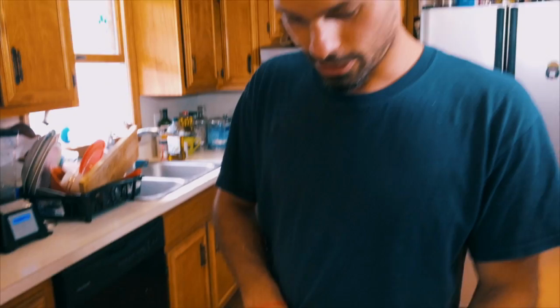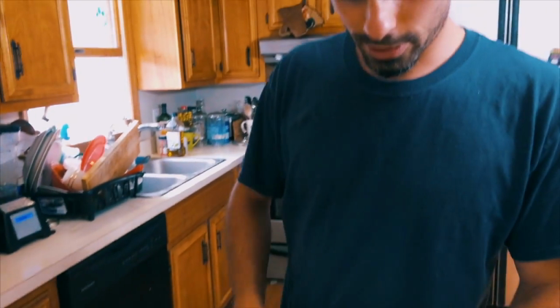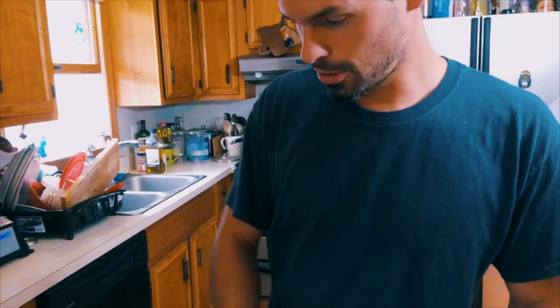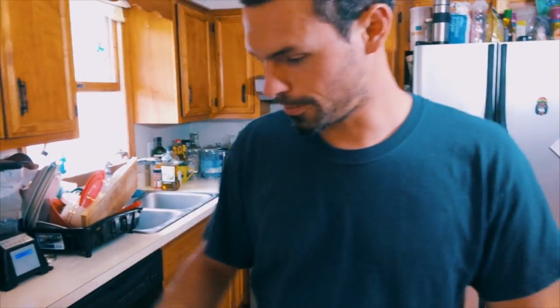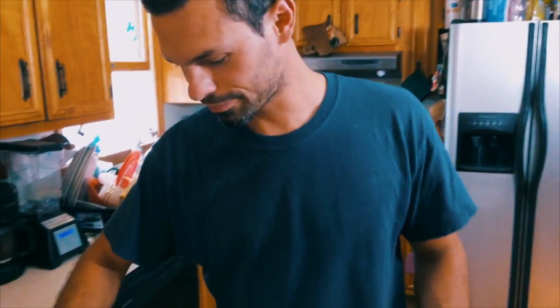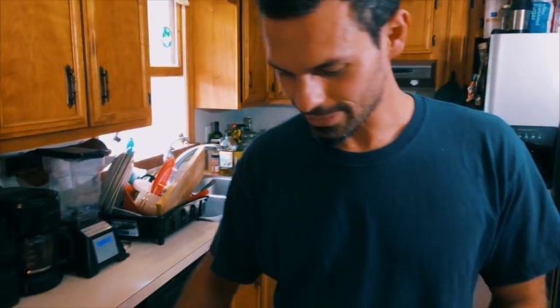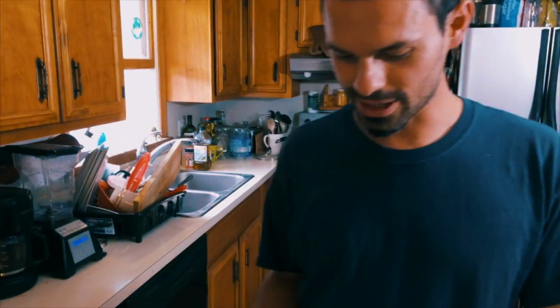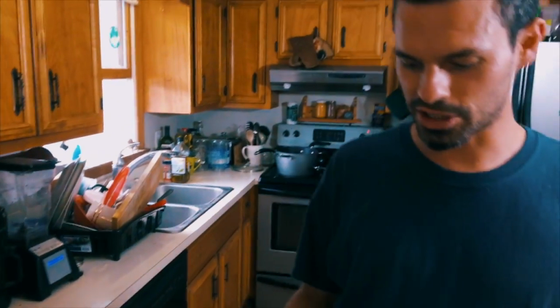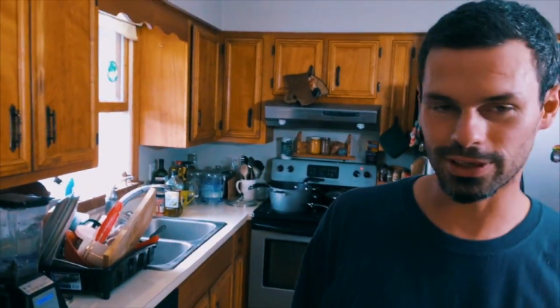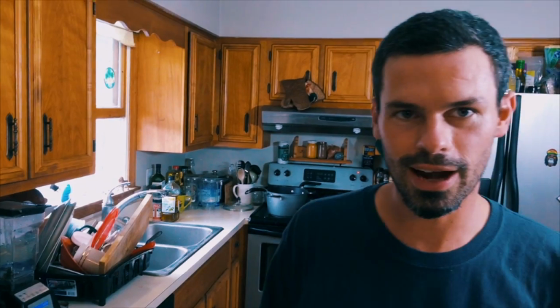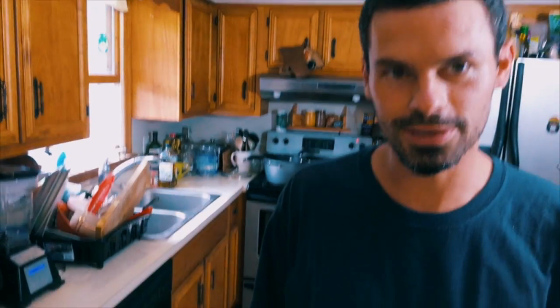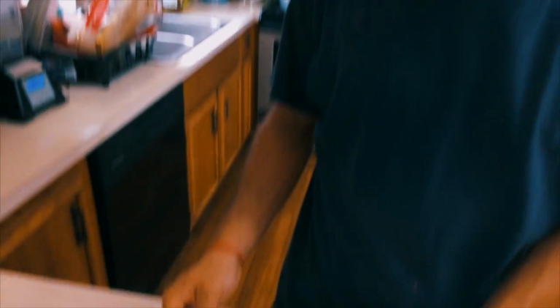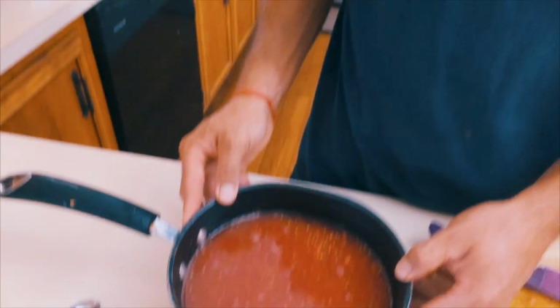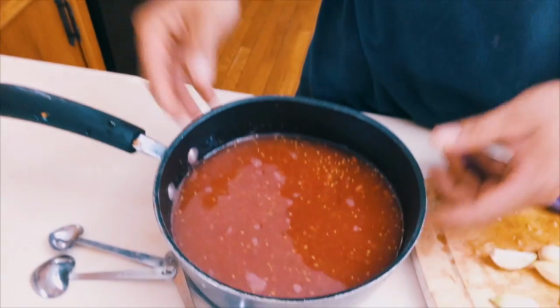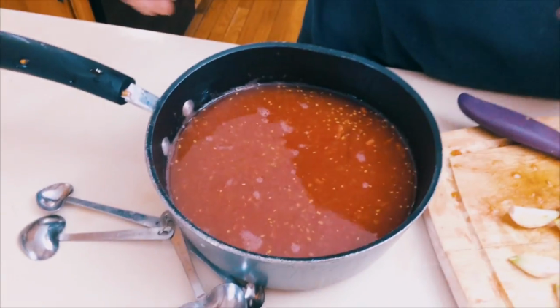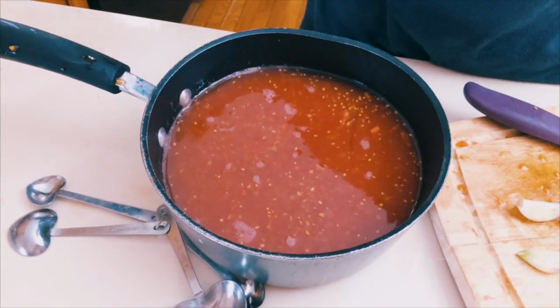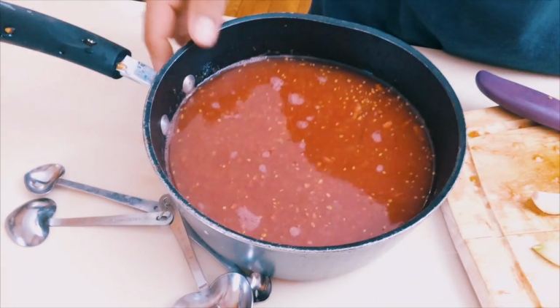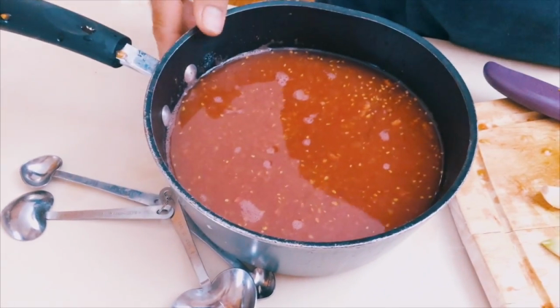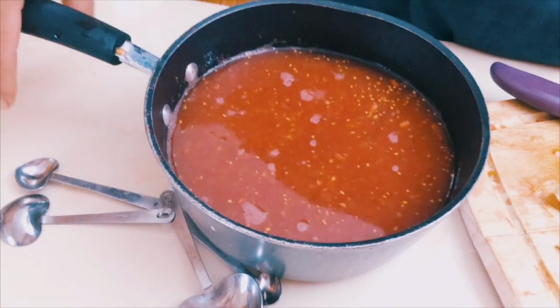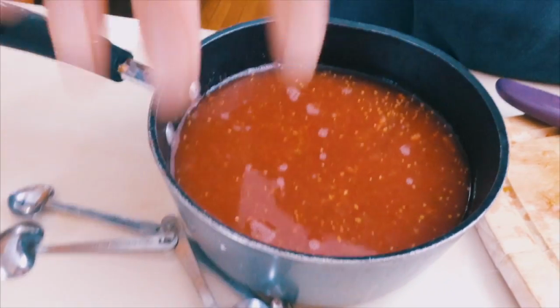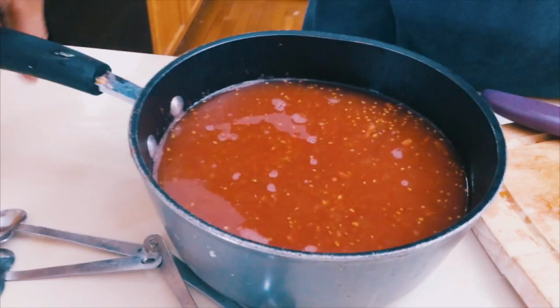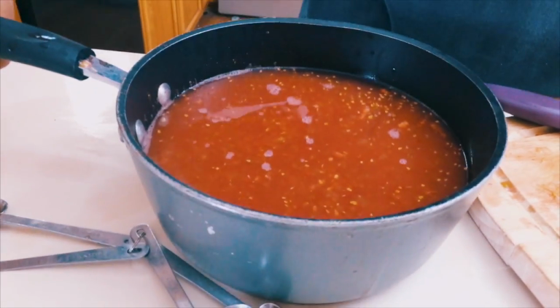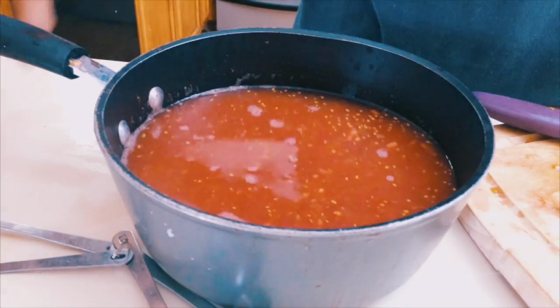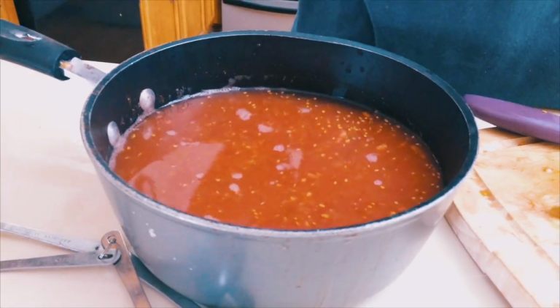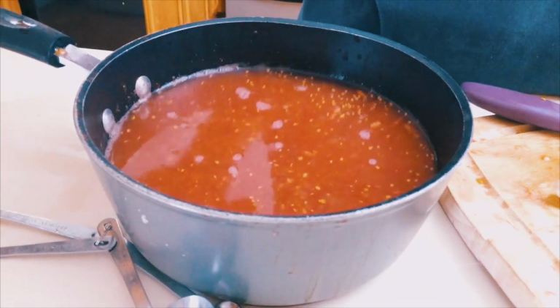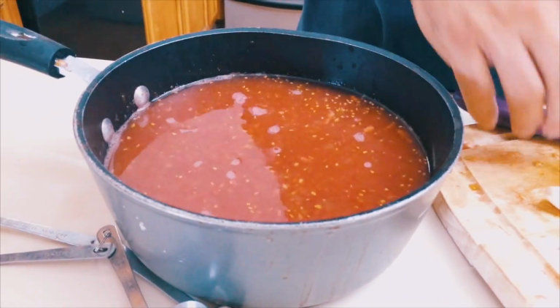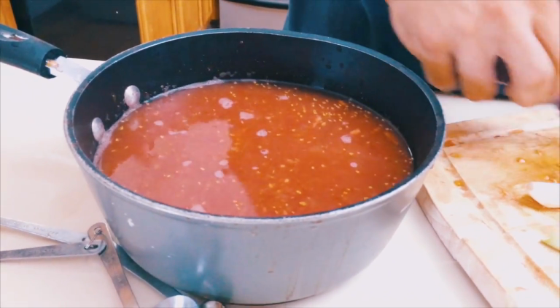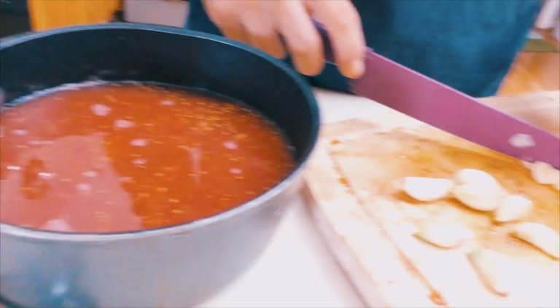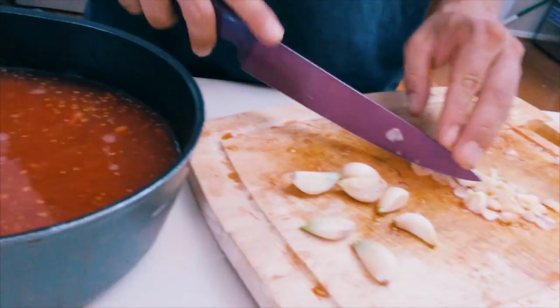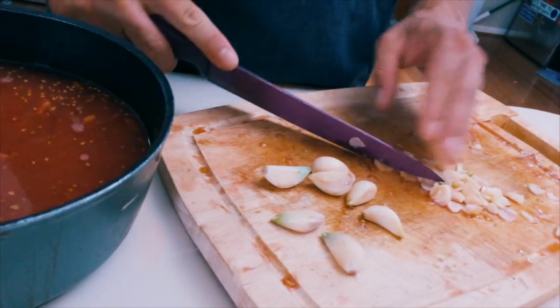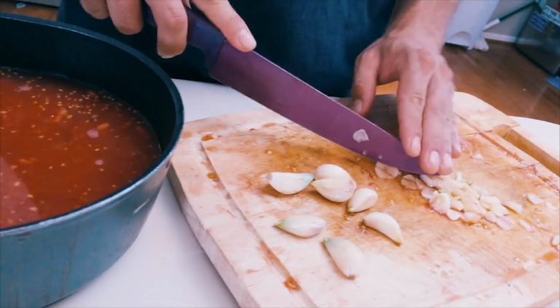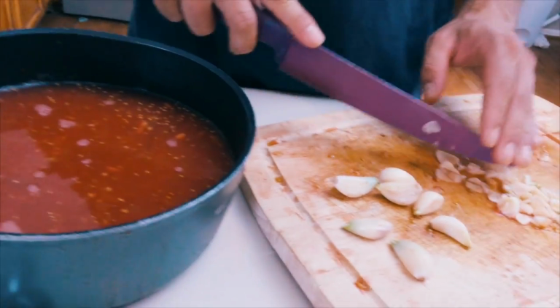Also I wanted to show you — this is how much liquid came out of those tomatoes that we punctured and squeezed. So that's how much time you're going to save just doing that instead of boiling off all that liquid.